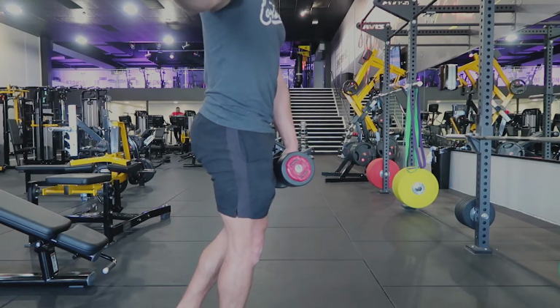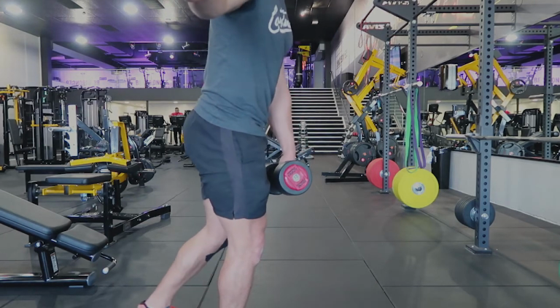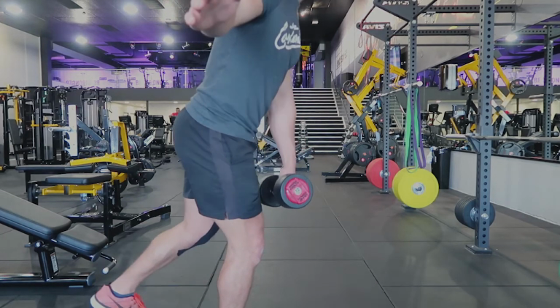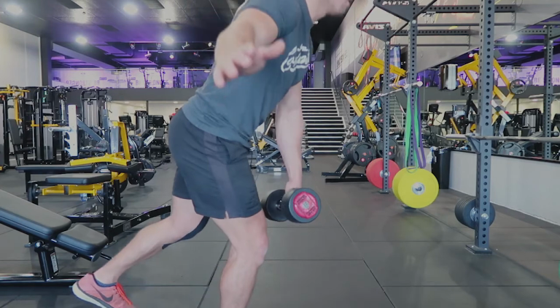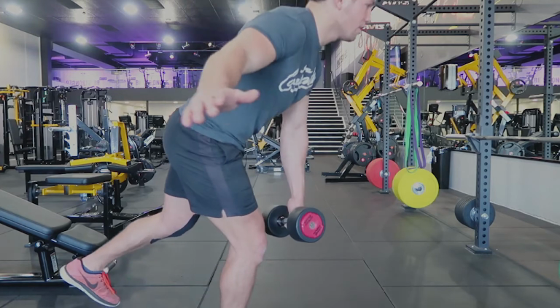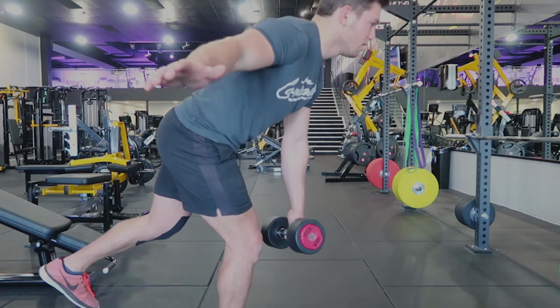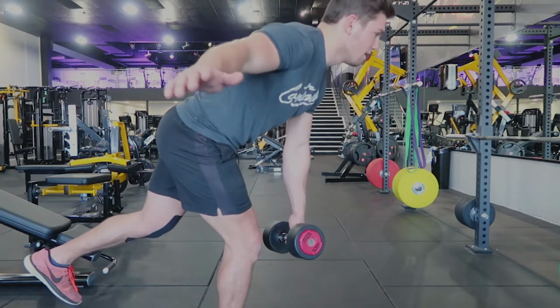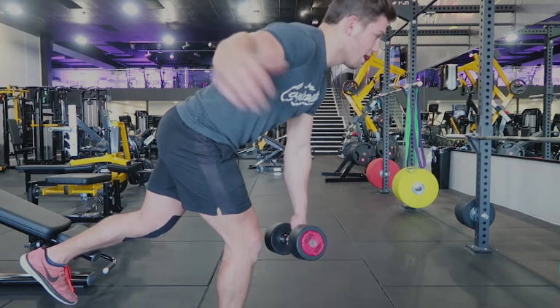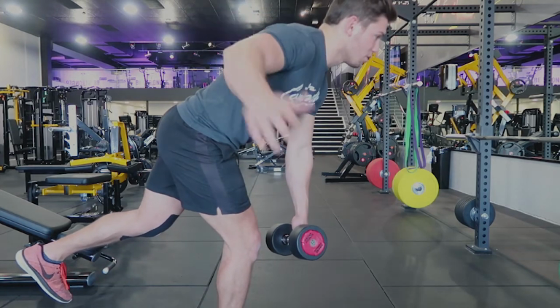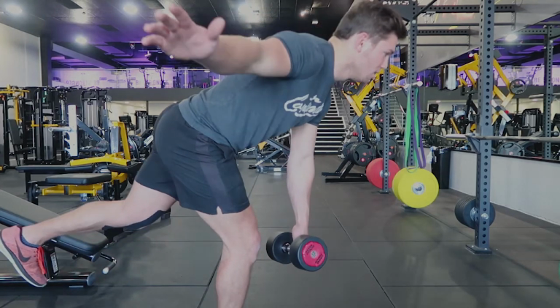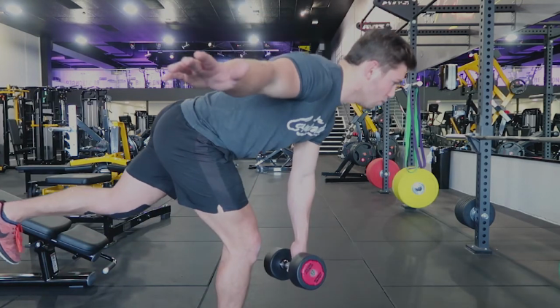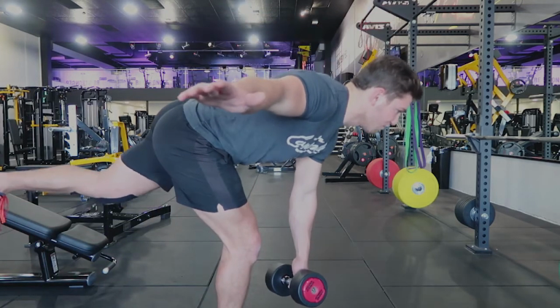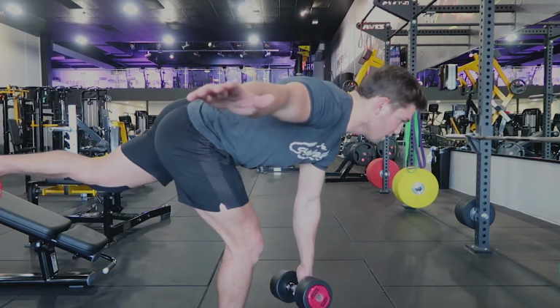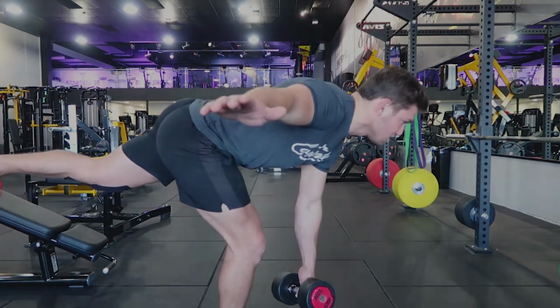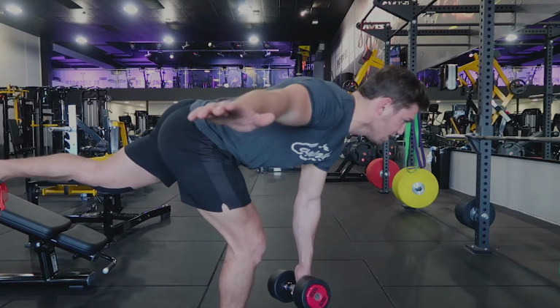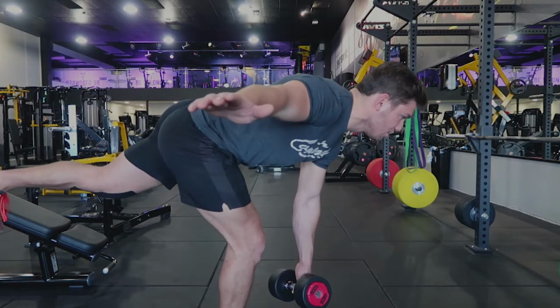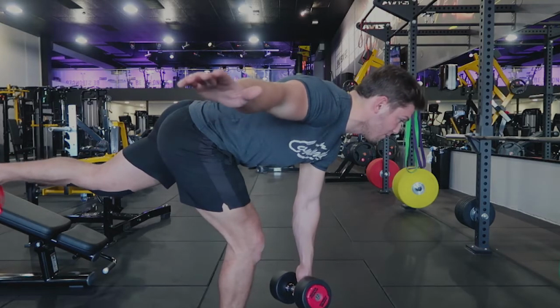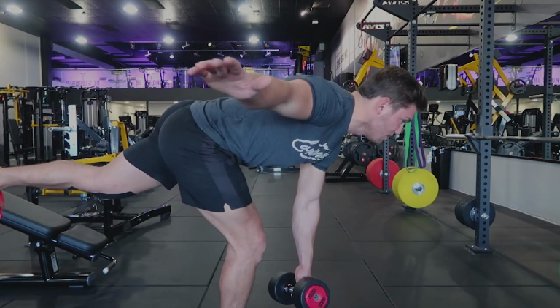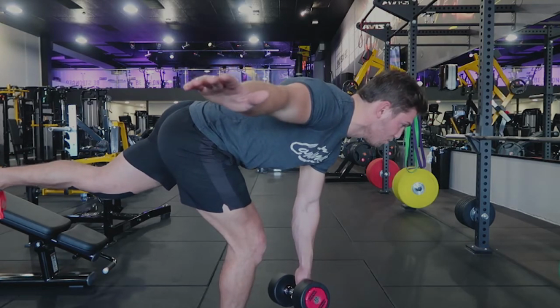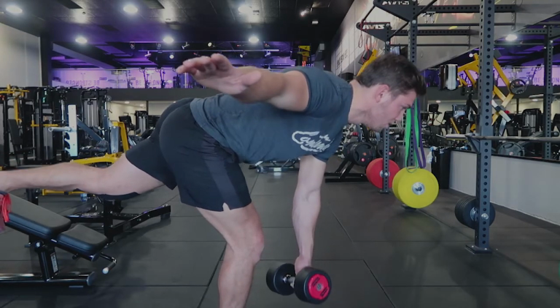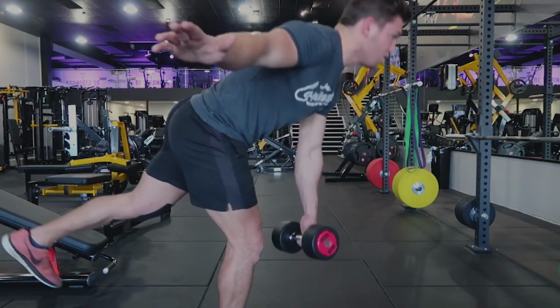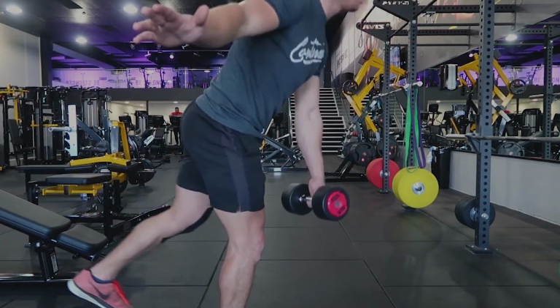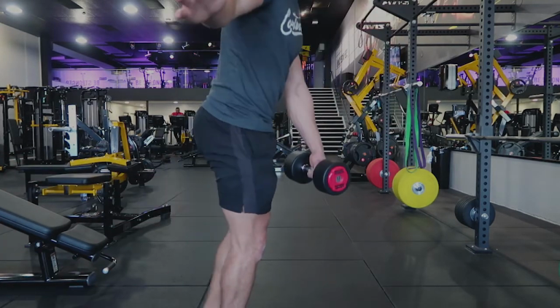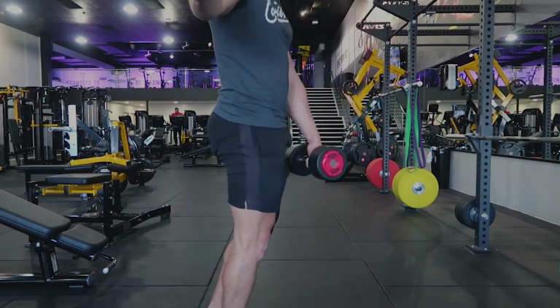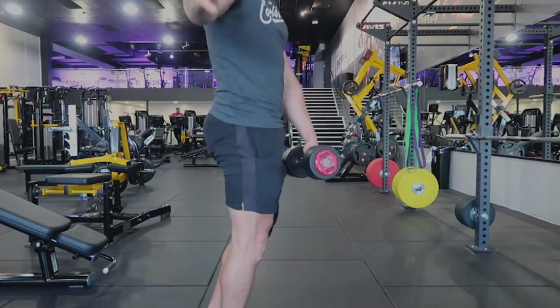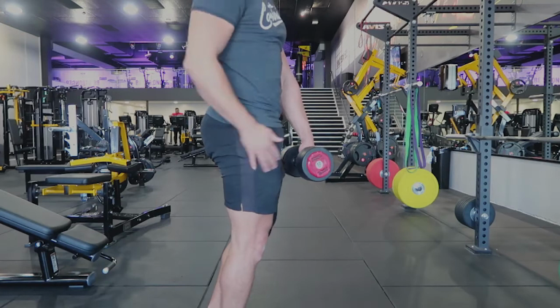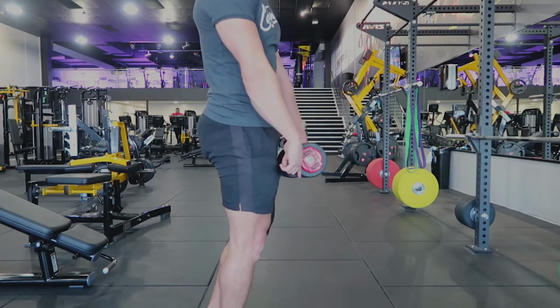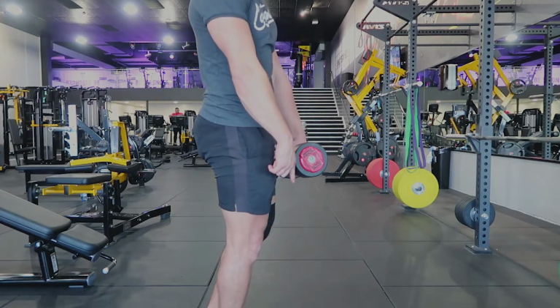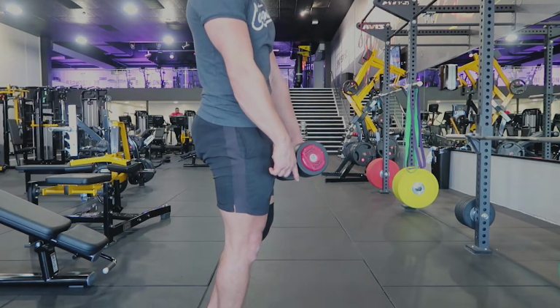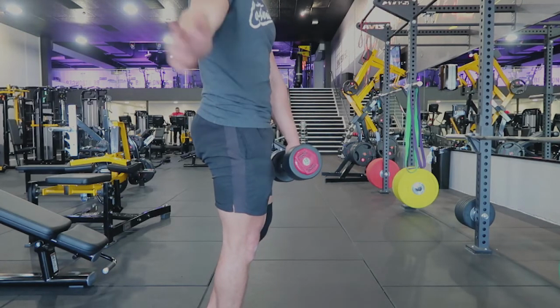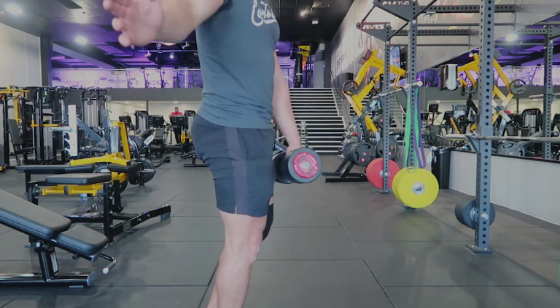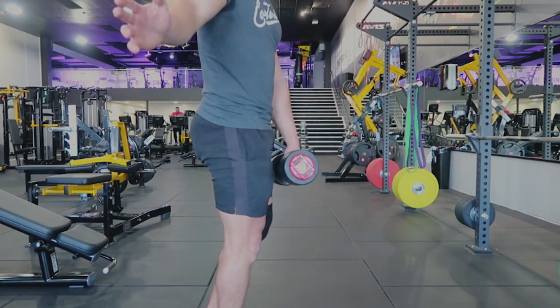I'll repeat one more time: coming right over, counterbalance with your arm and with the weight, all the way over to flat, keeping the back straight — I don't want you to have a bend in your back at all. You're pulling yourself up straight, squeezing the bum, slight touch on the ground with the opposite leg.